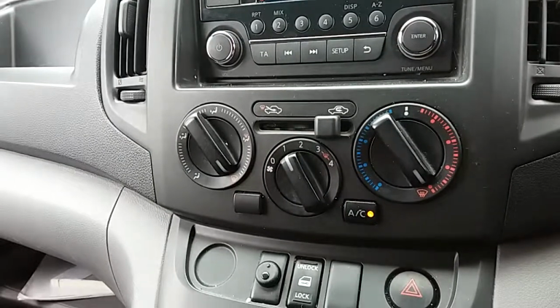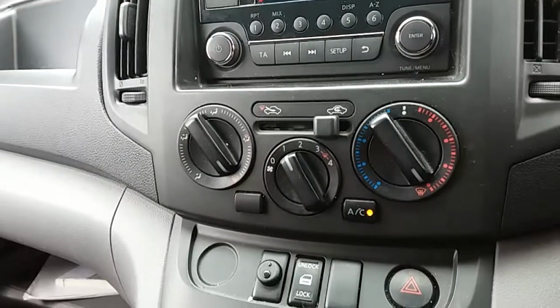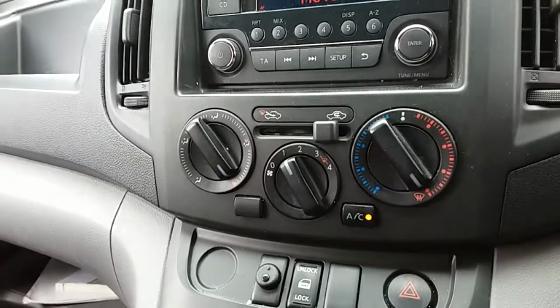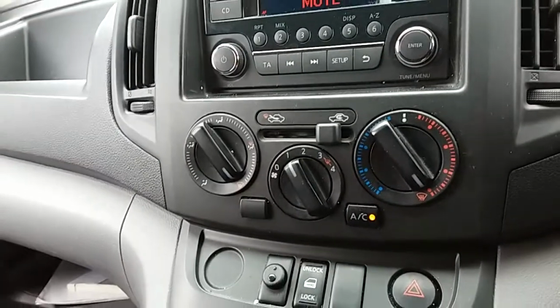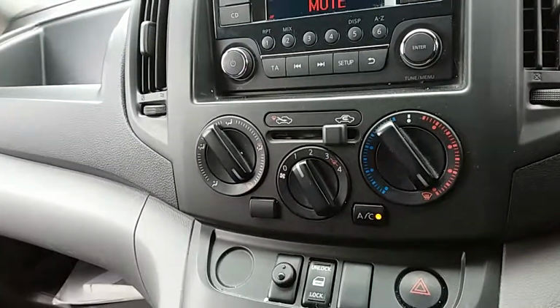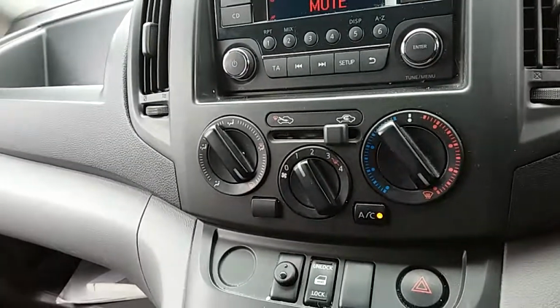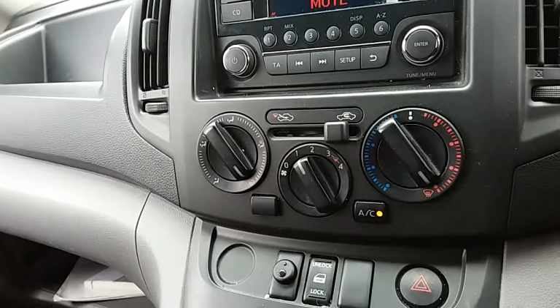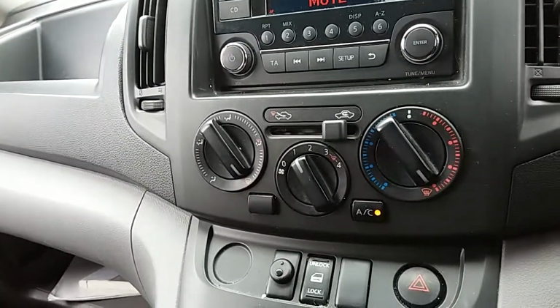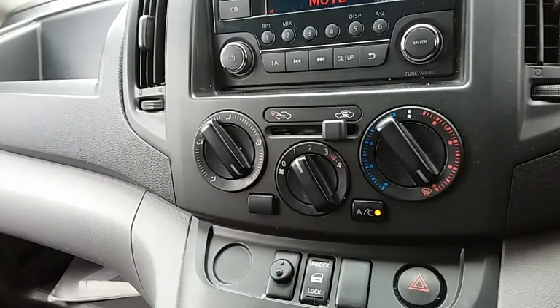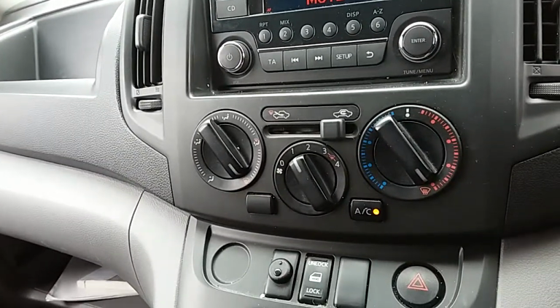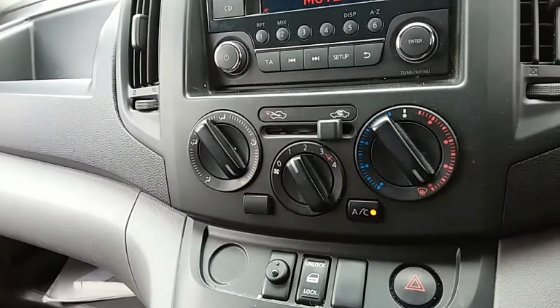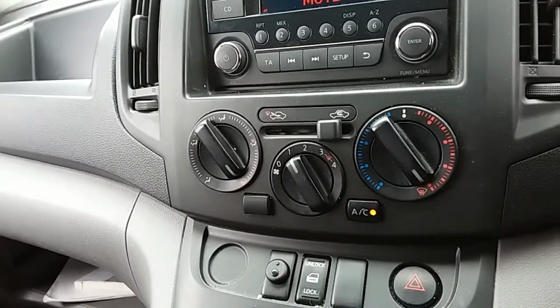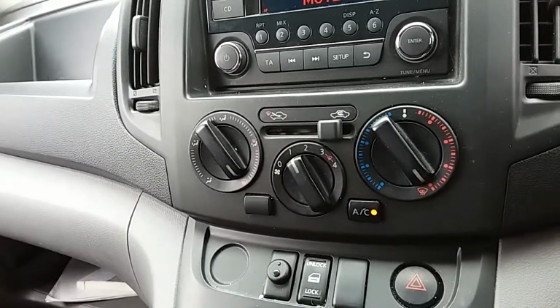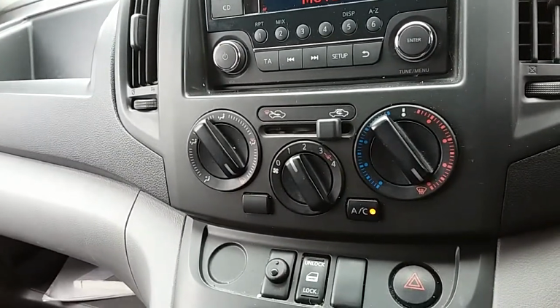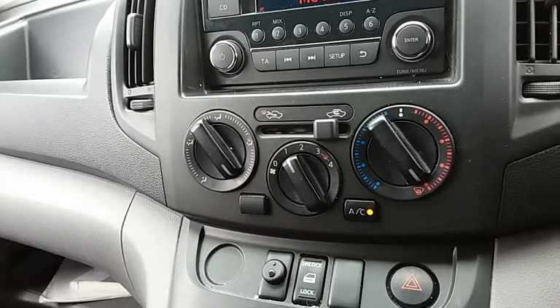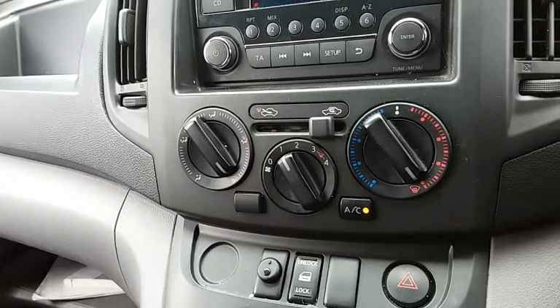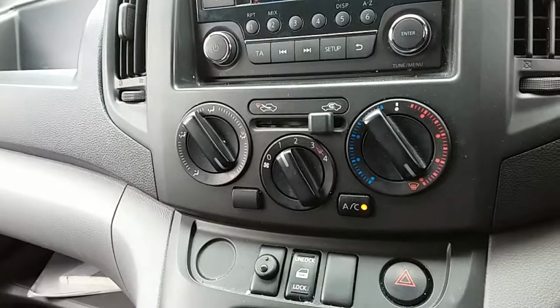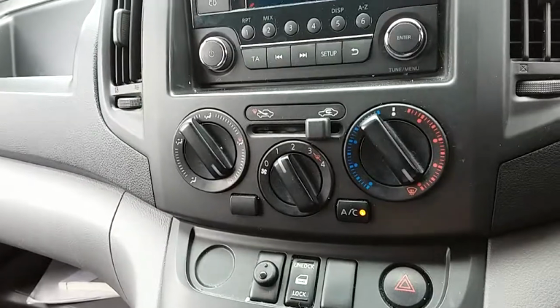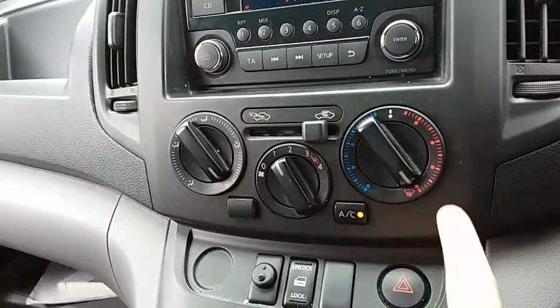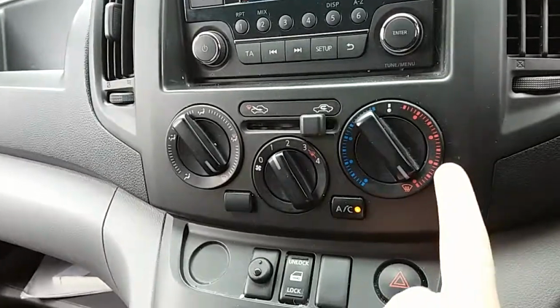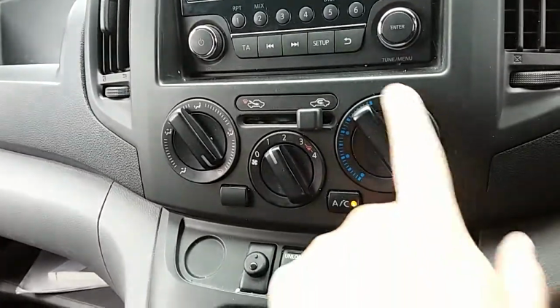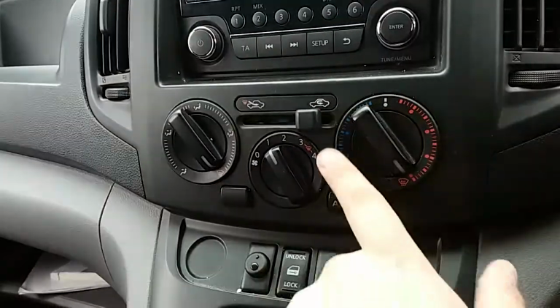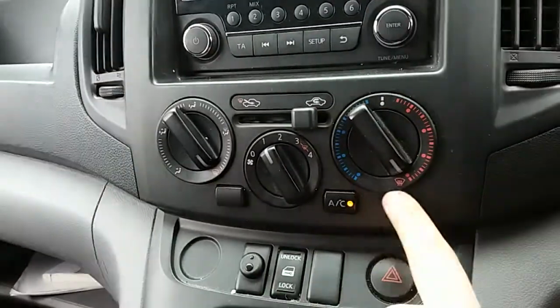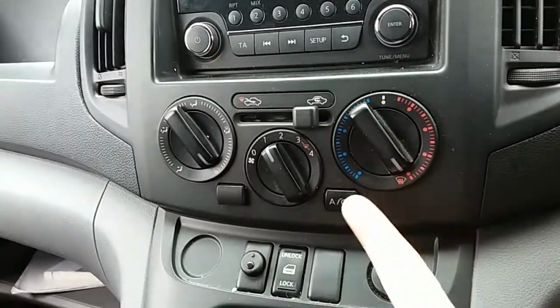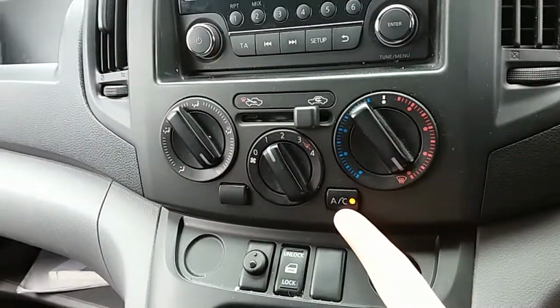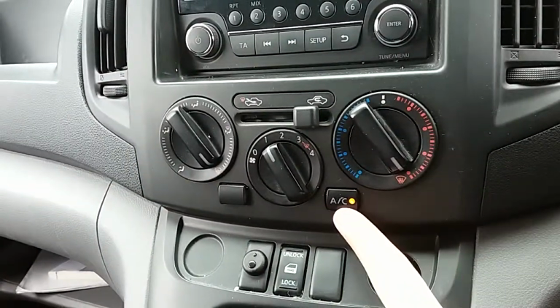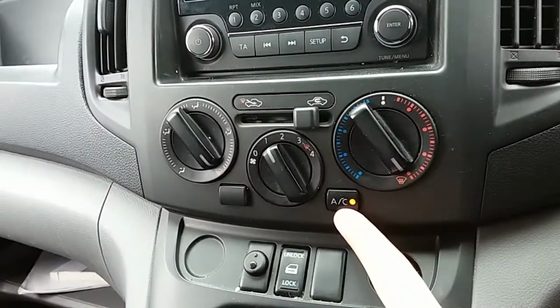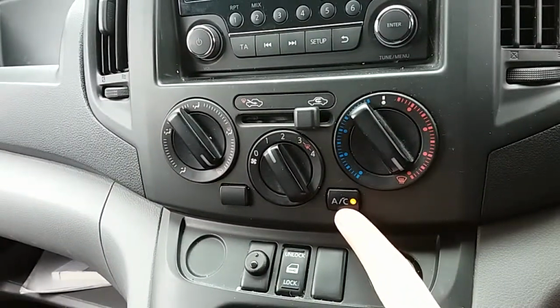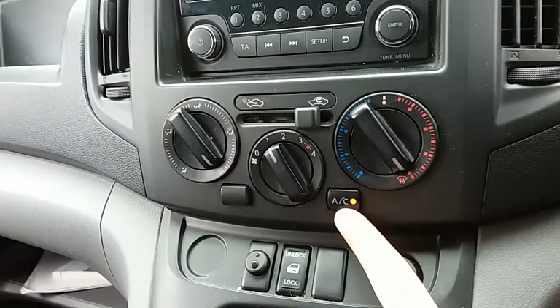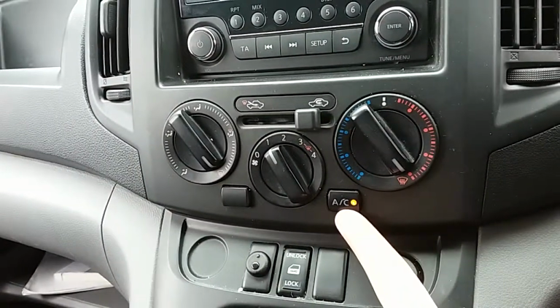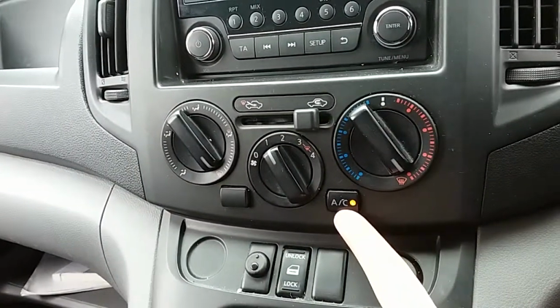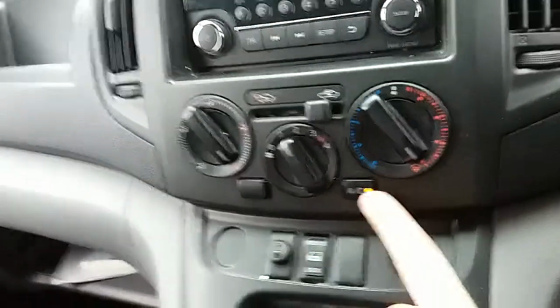Moving up past that as well, you'd have the heating and the air conditioning for the van. The heating can be adjusted just here, with air conditioning access via that button just there as well.